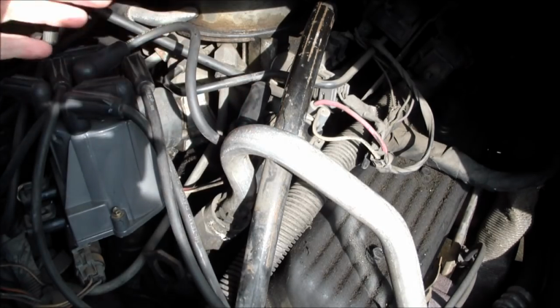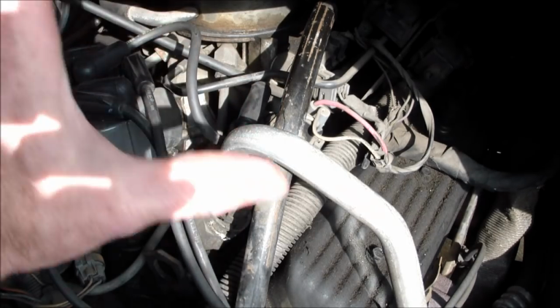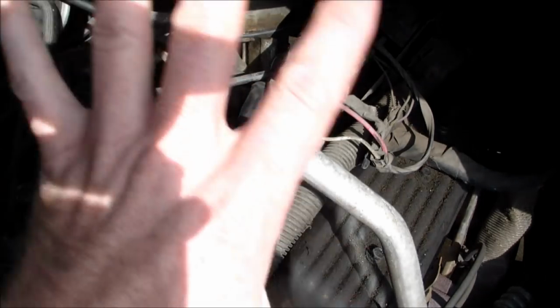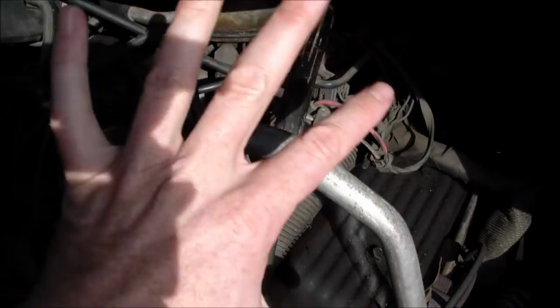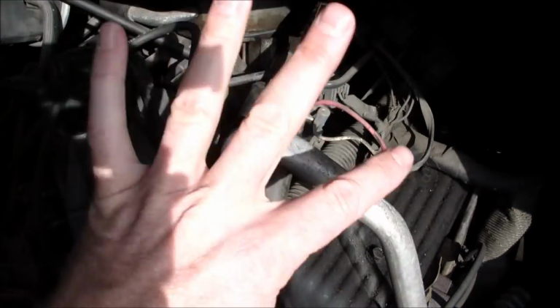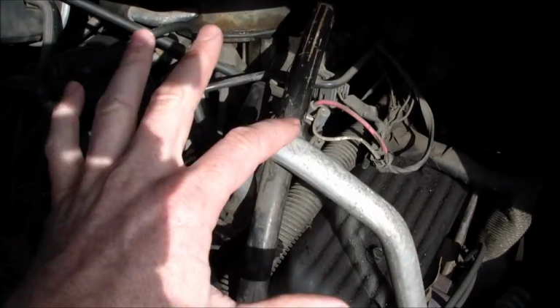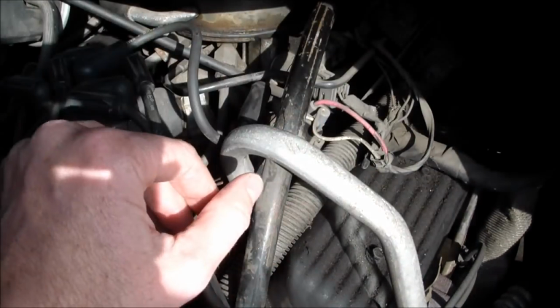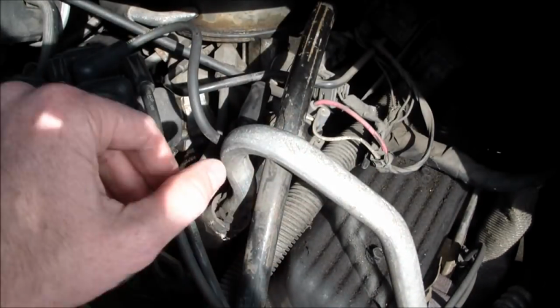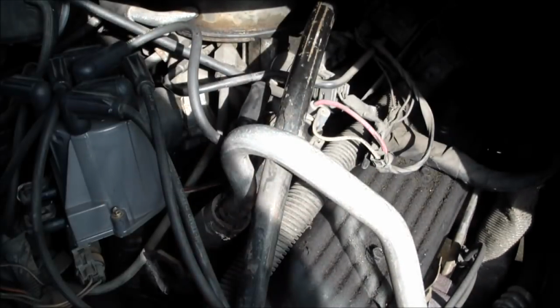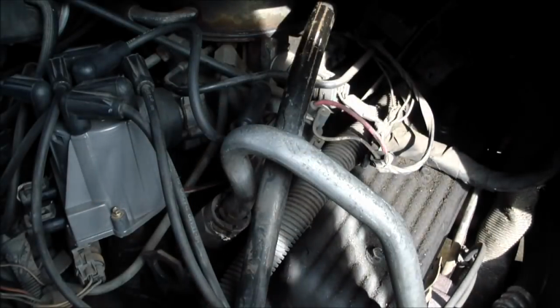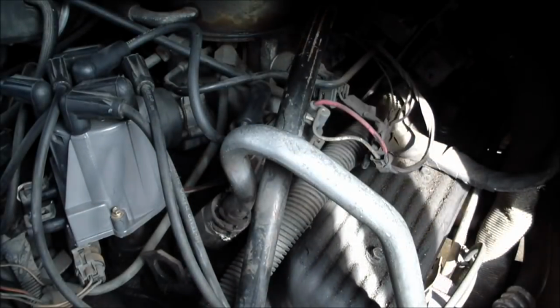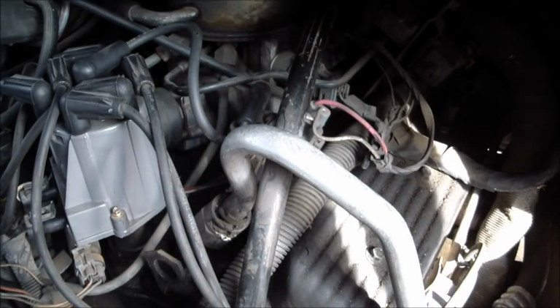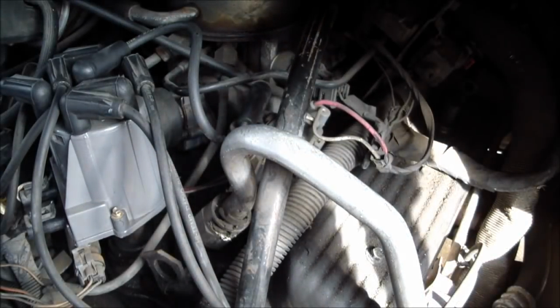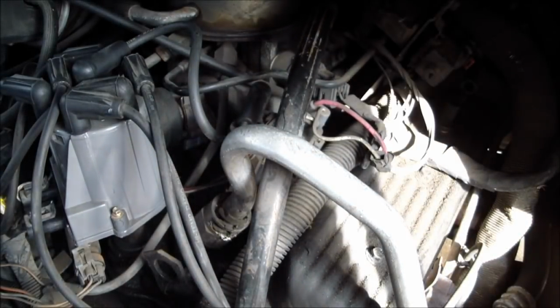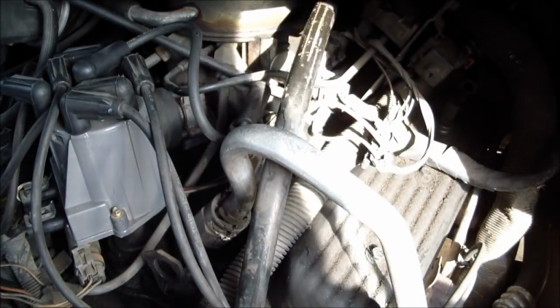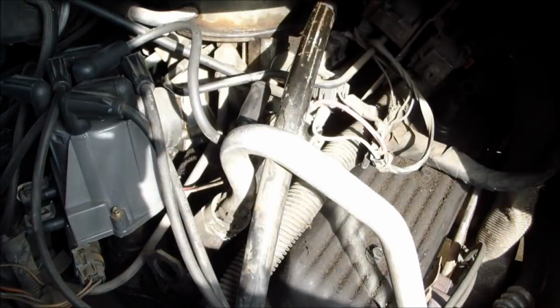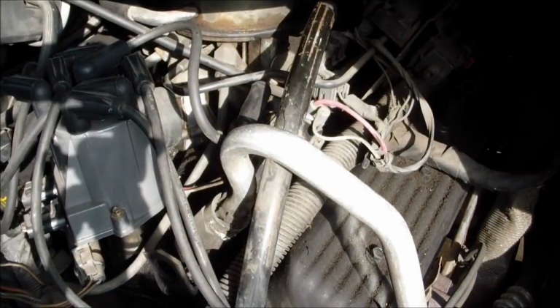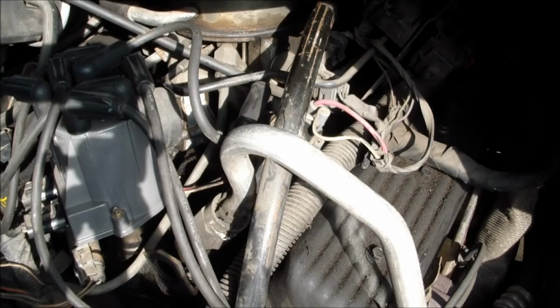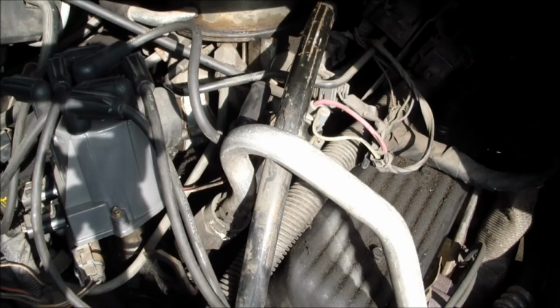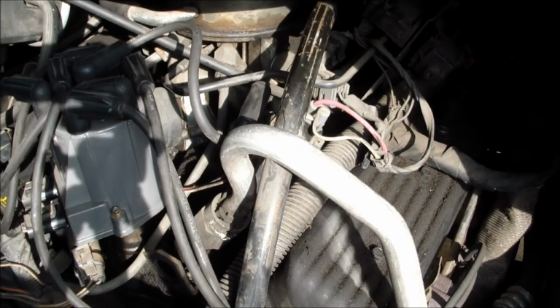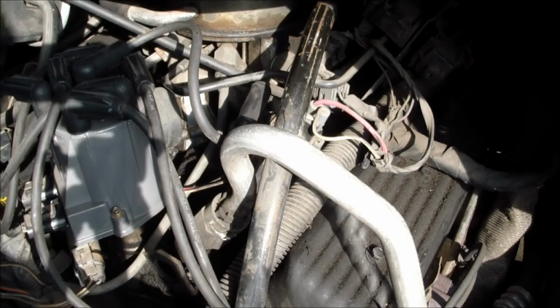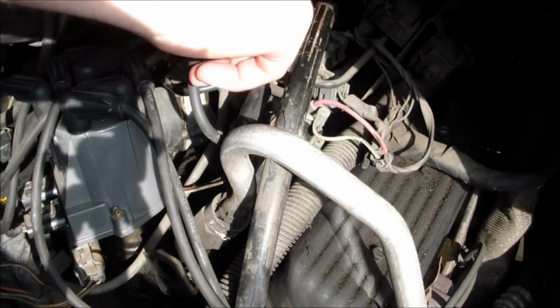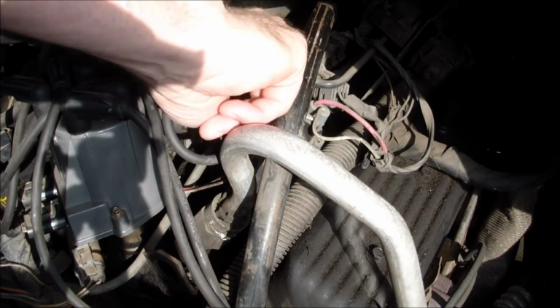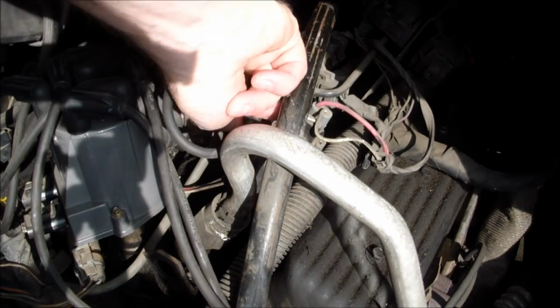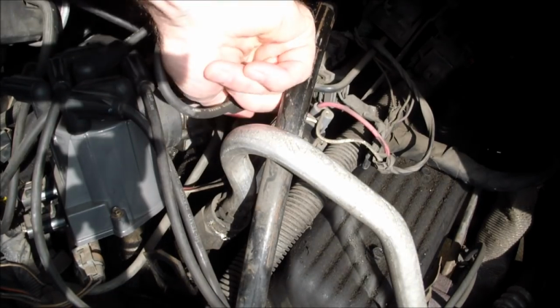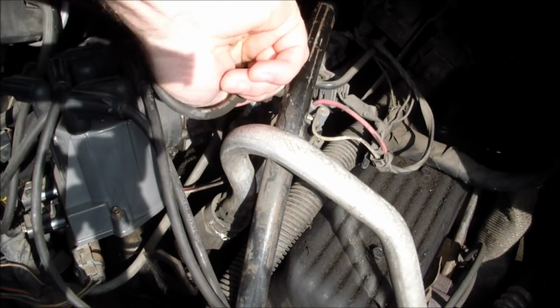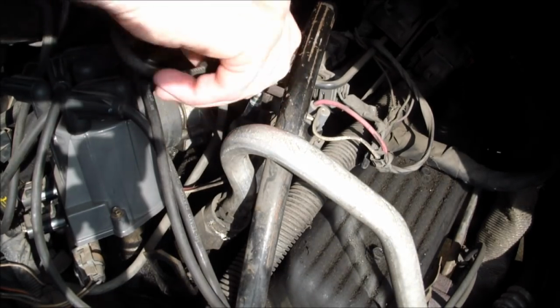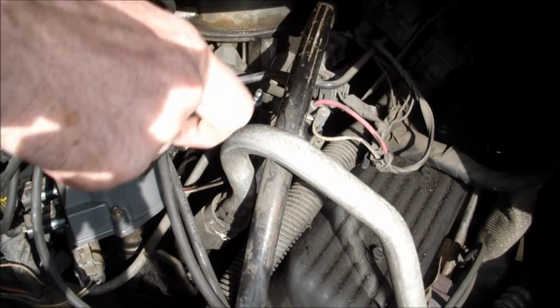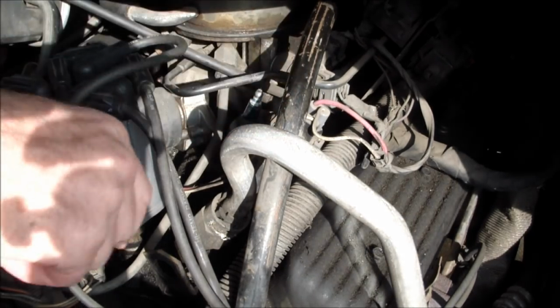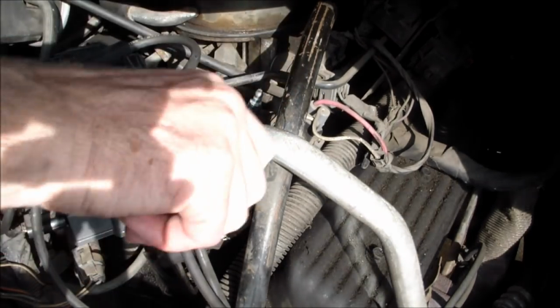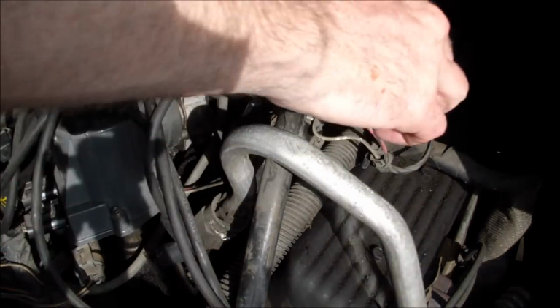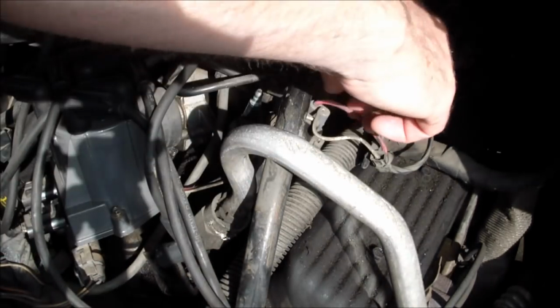To remove the engine cover, you can watch my How to Remove the Engine Cover video to see that. Then just unplug the connectors to it.